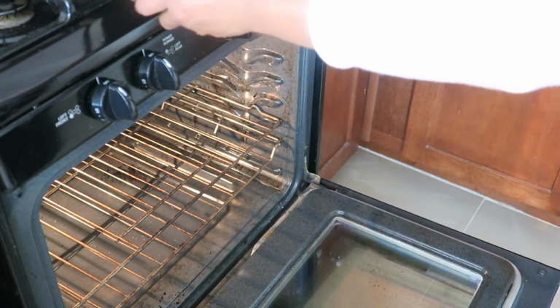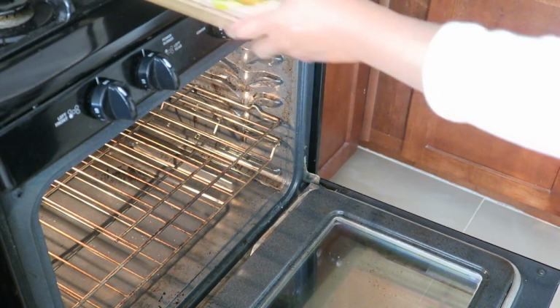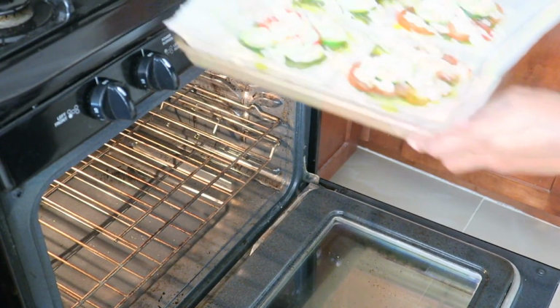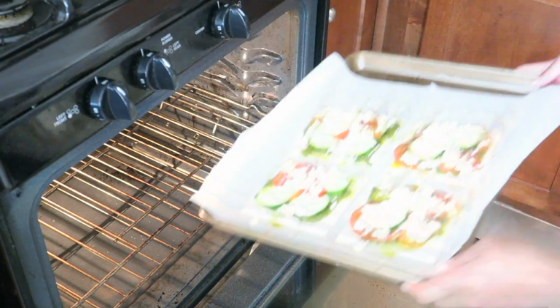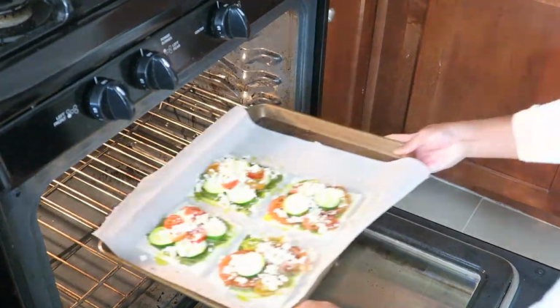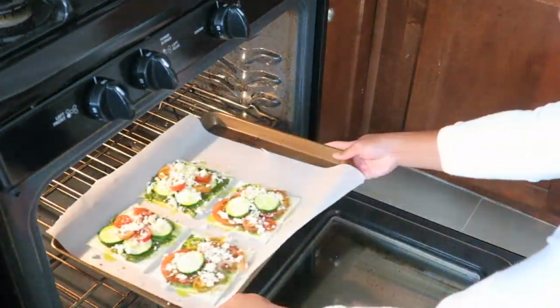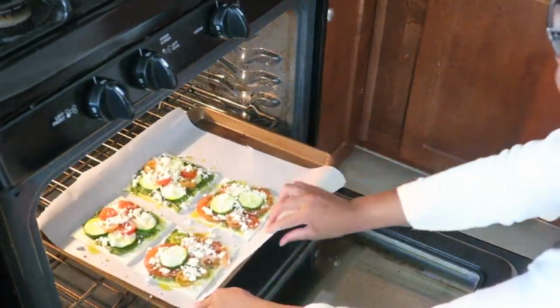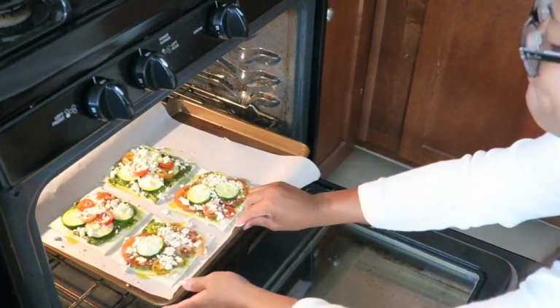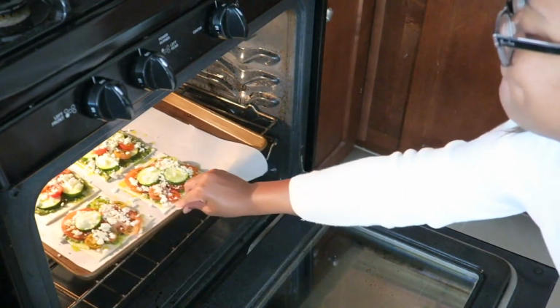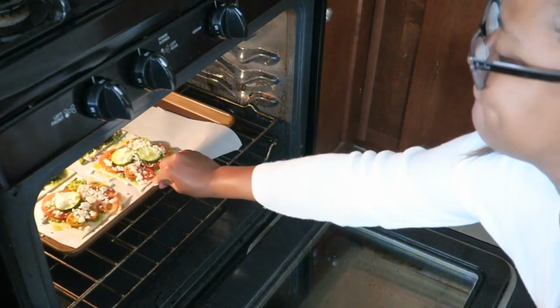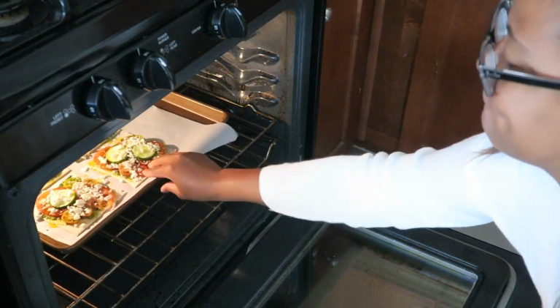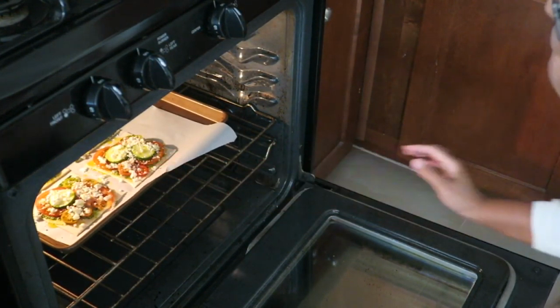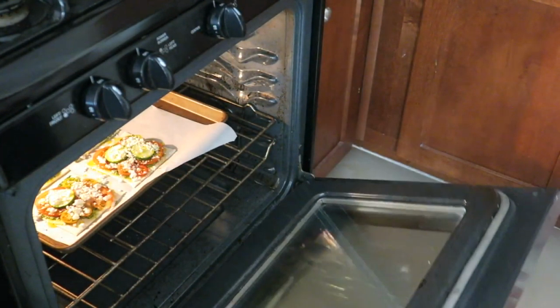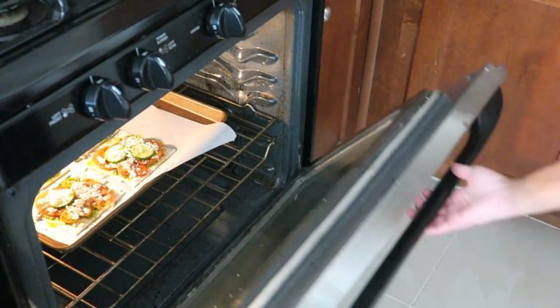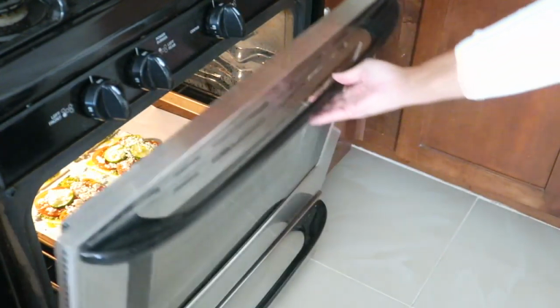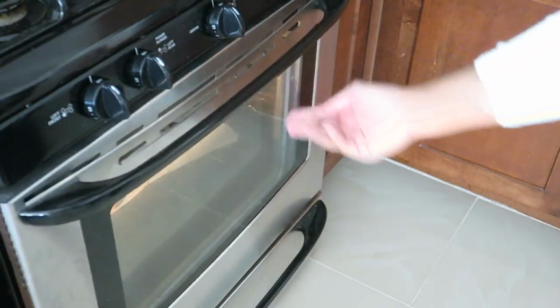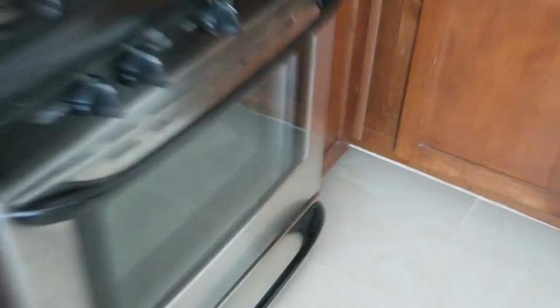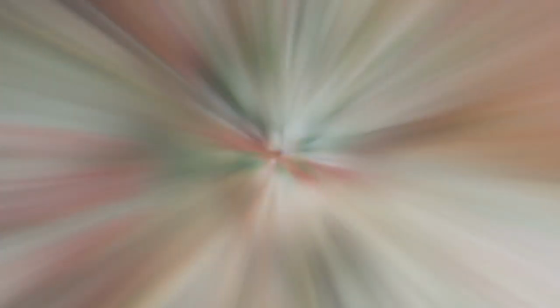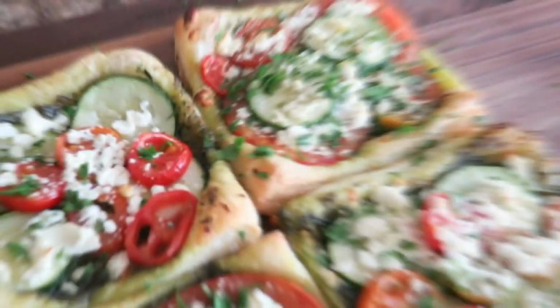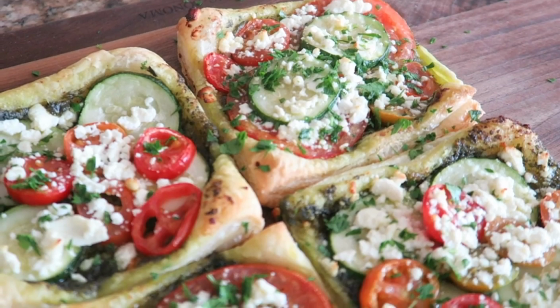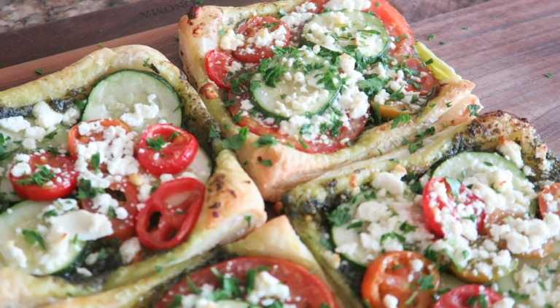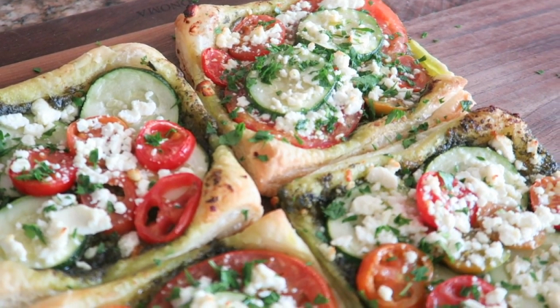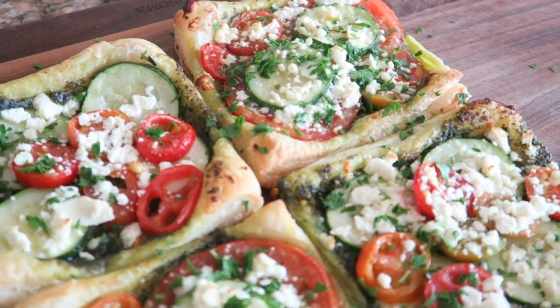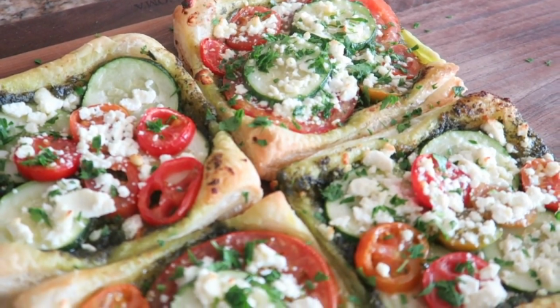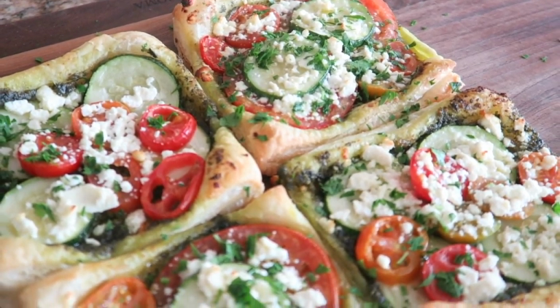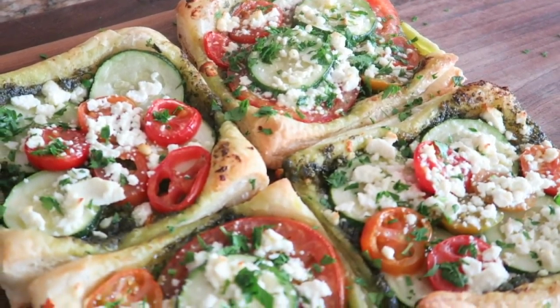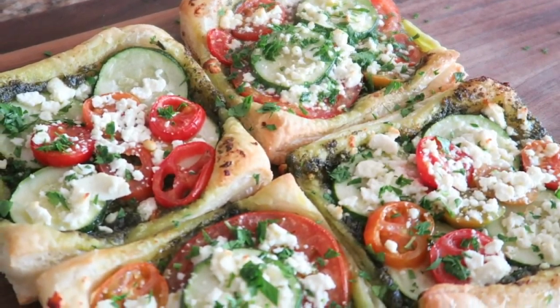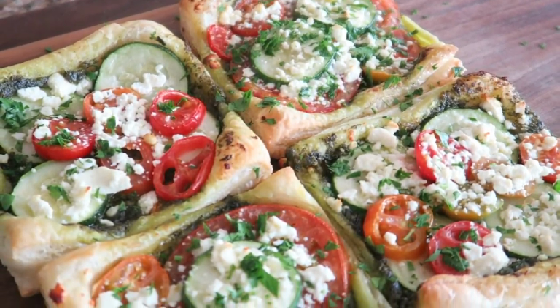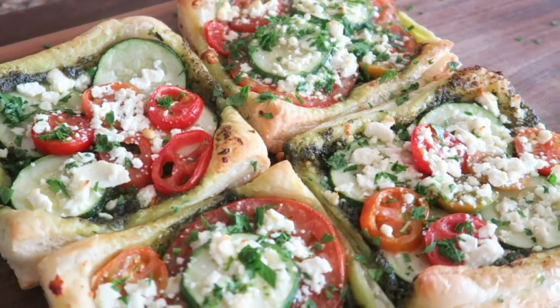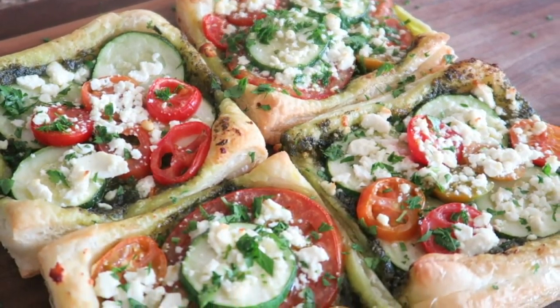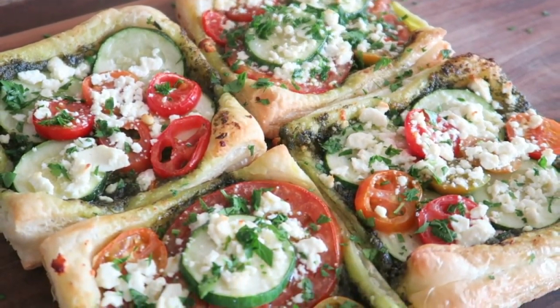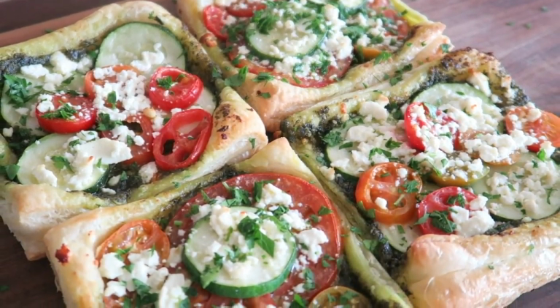Lastly, we're gonna pop it in a 350 degree oven for 10 to 15 minutes until it's all nice and golden brown. Once it's done baking, you can top it with a little bit of fresh parsley.